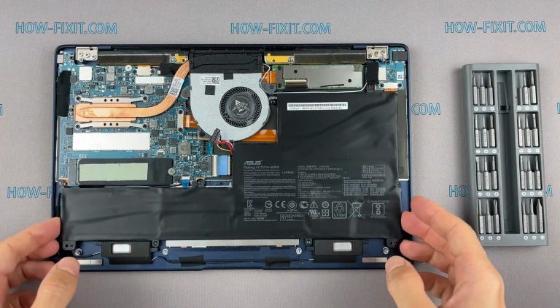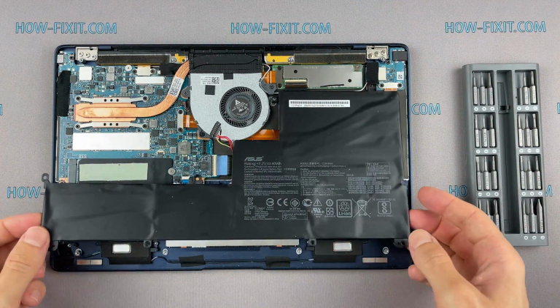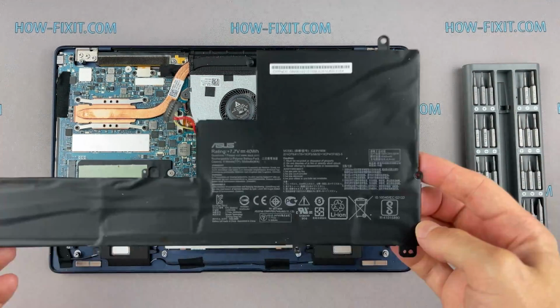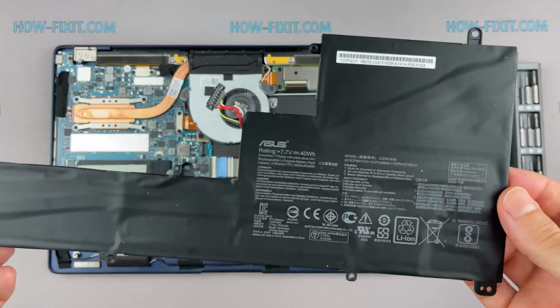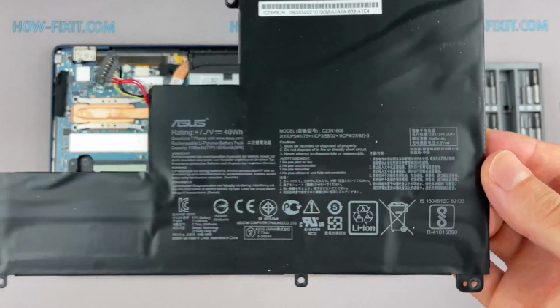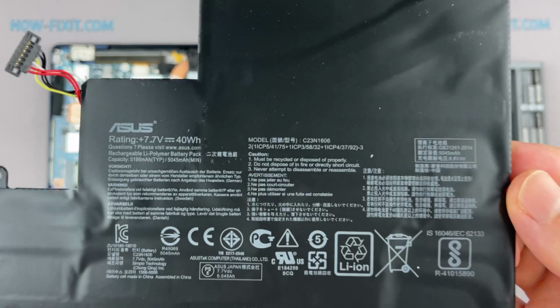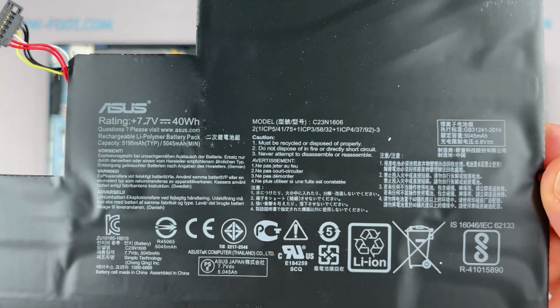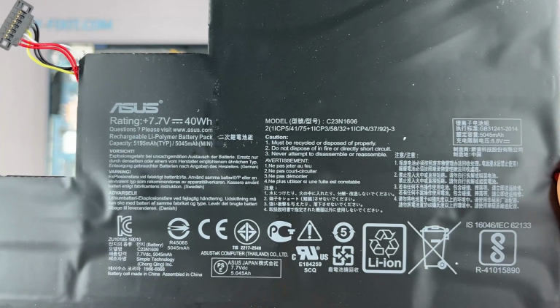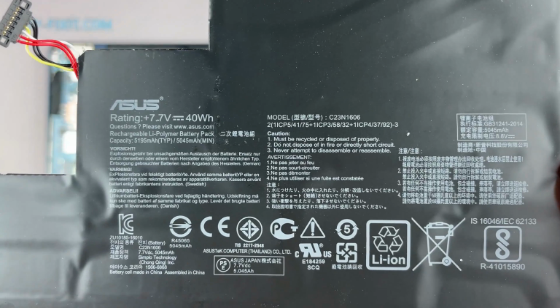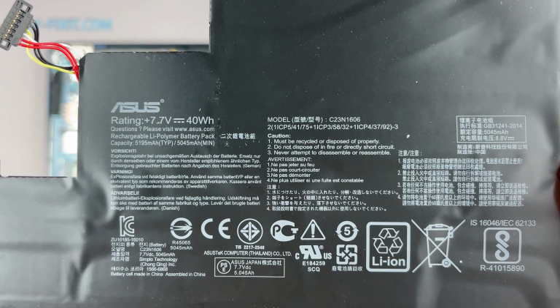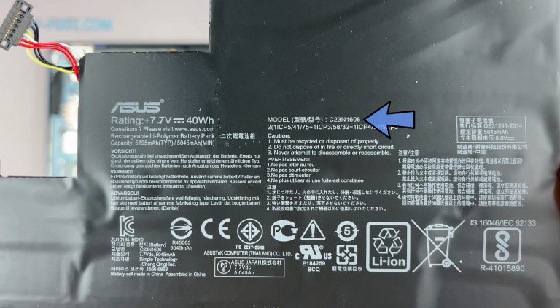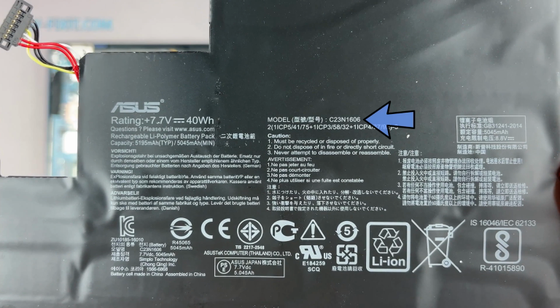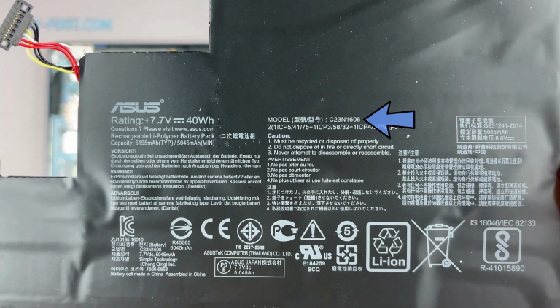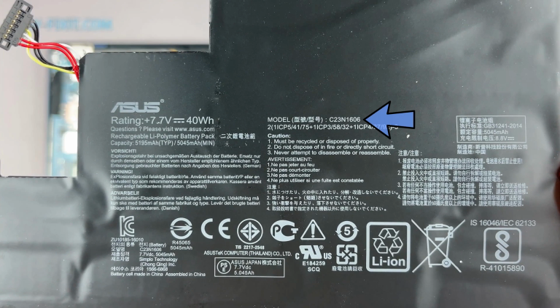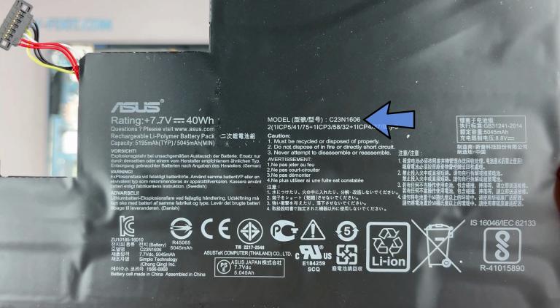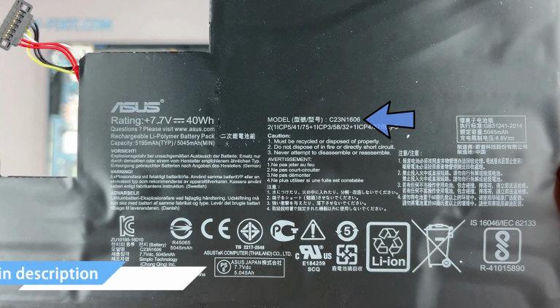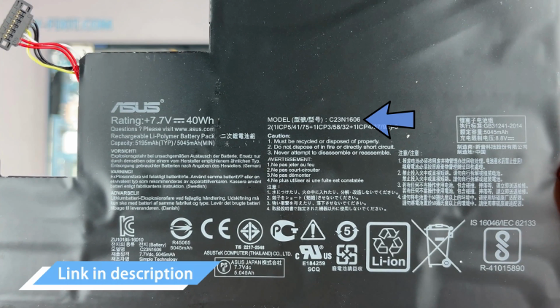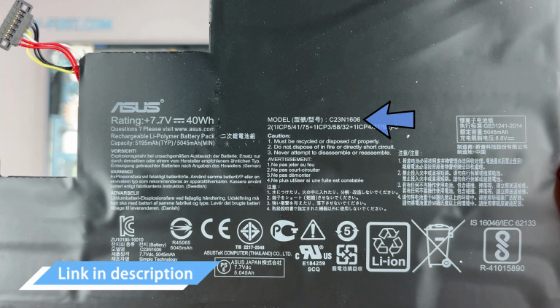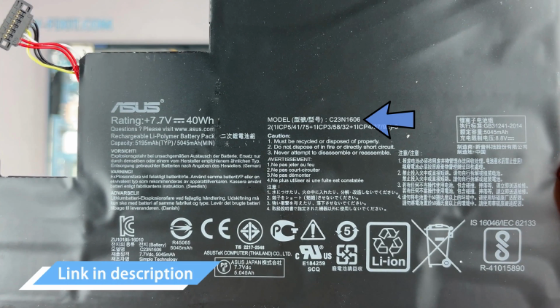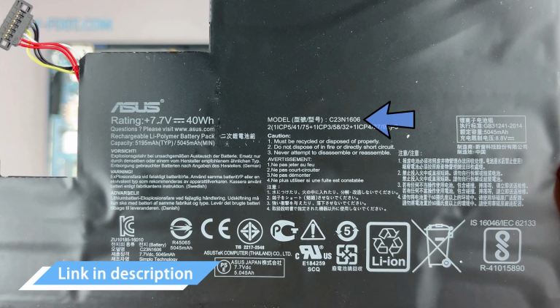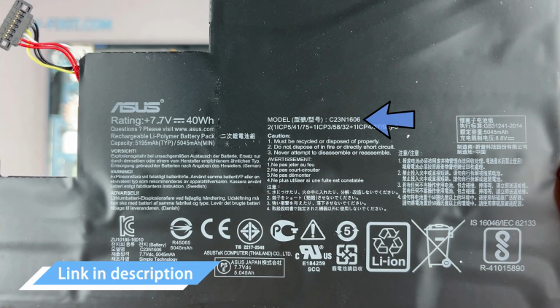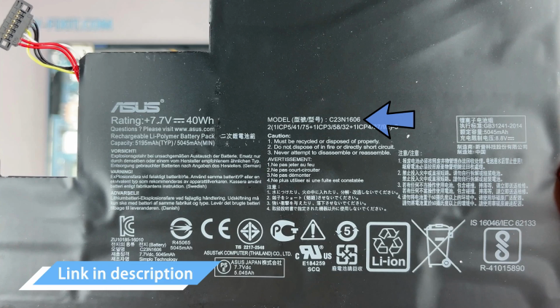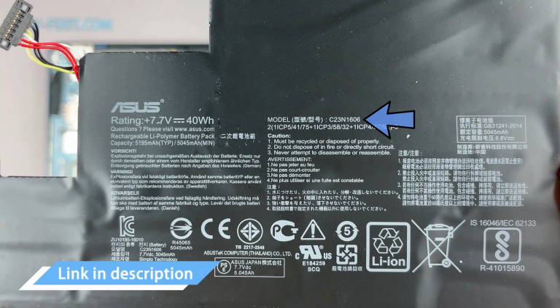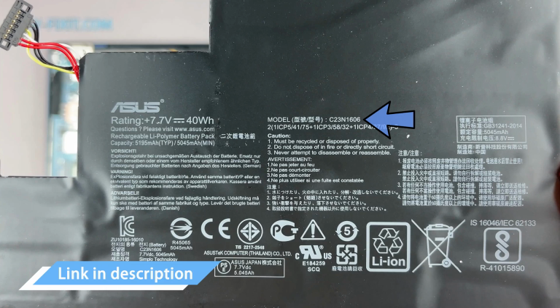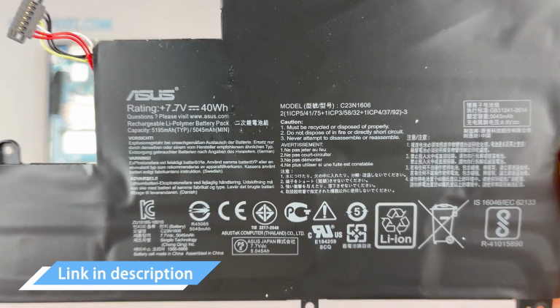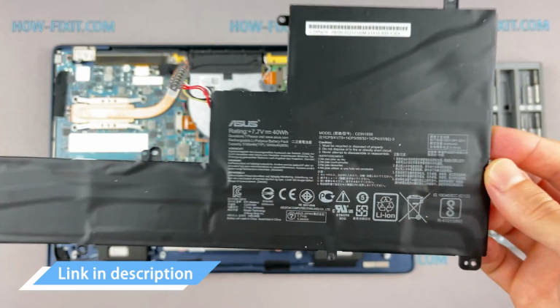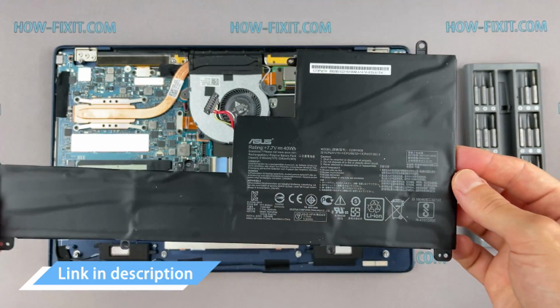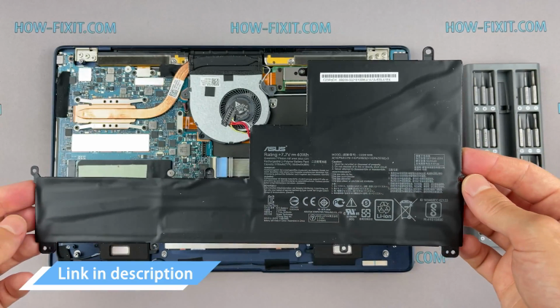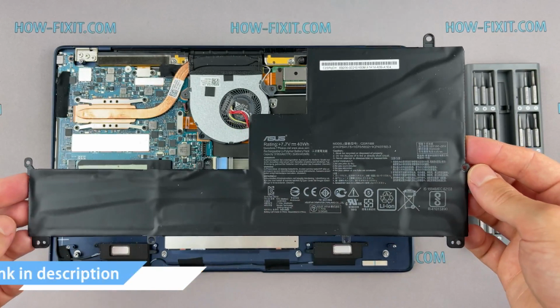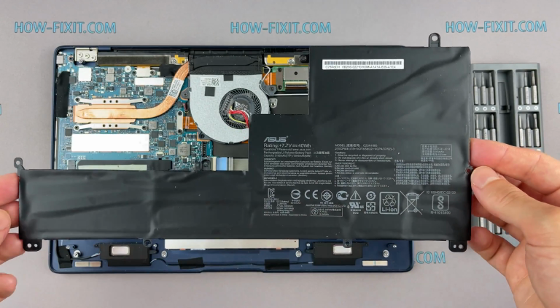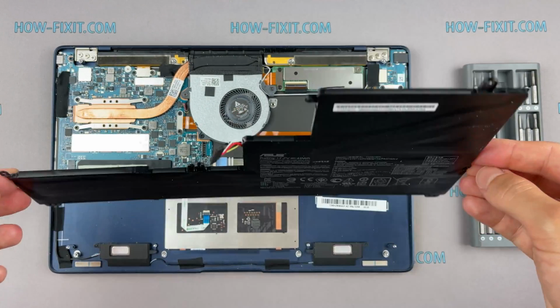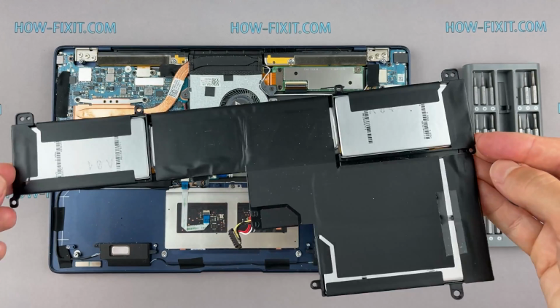You can find the replacement battery for this laptop using the part number shown. In any case, in the description under the video I left a link where to buy a new battery for this laptop.